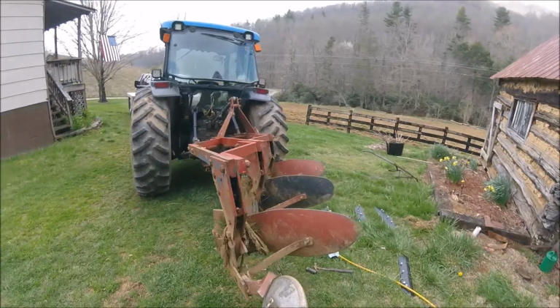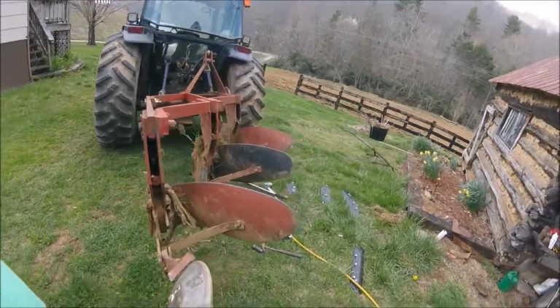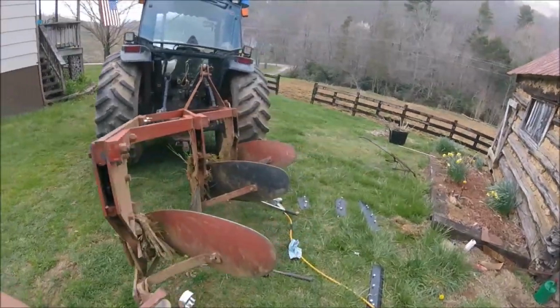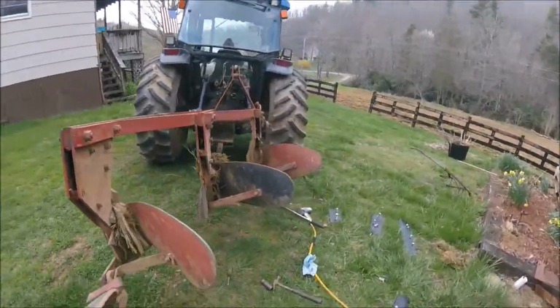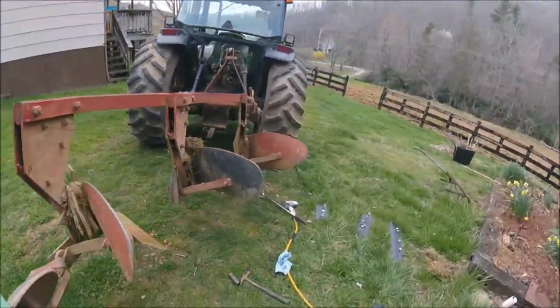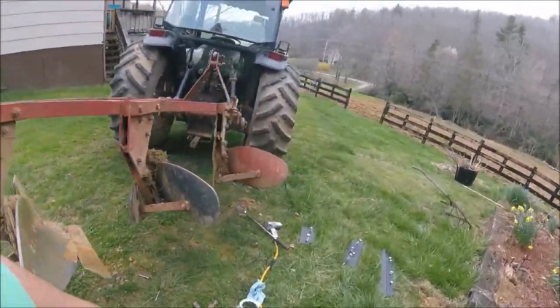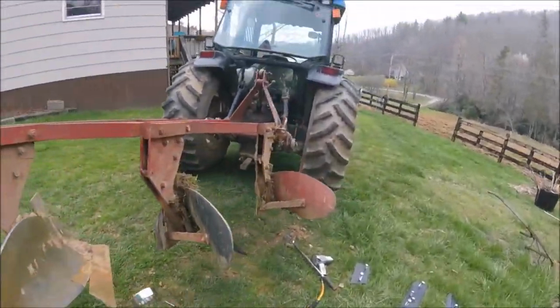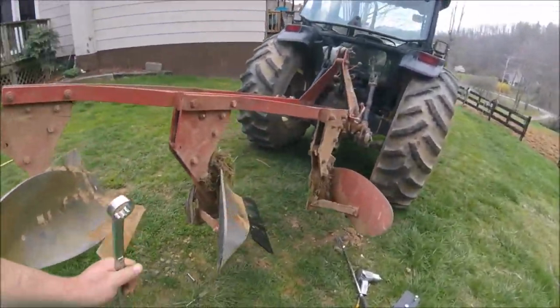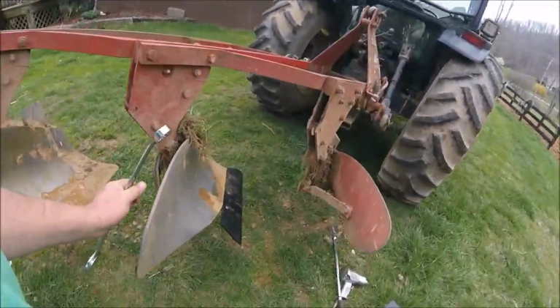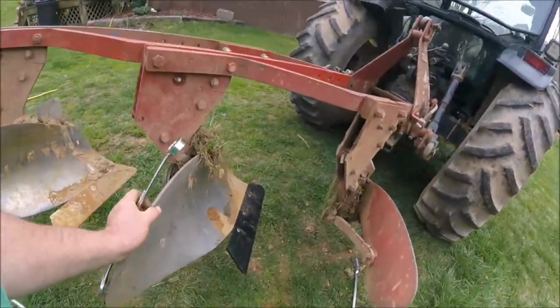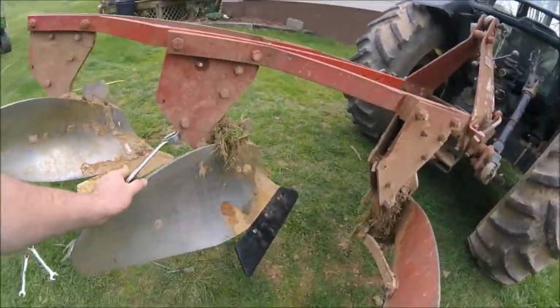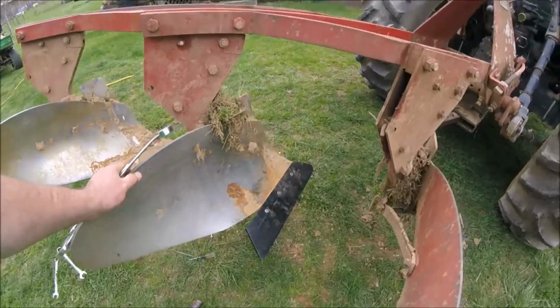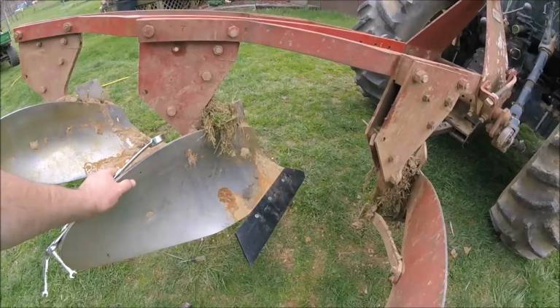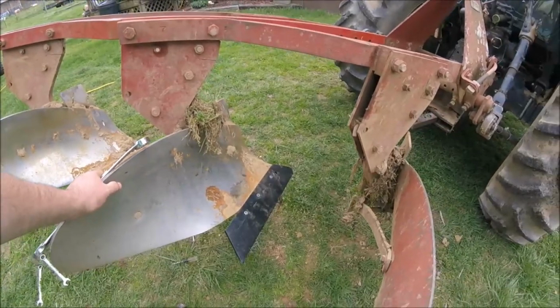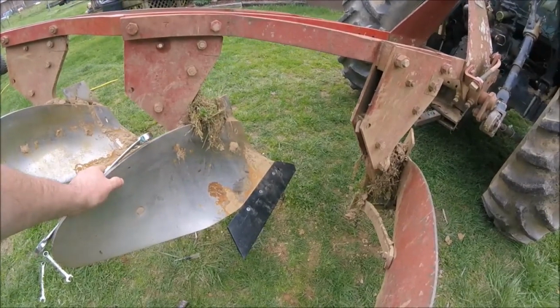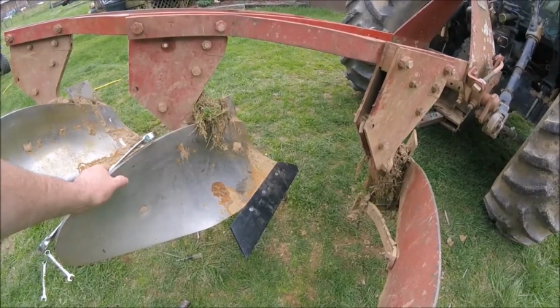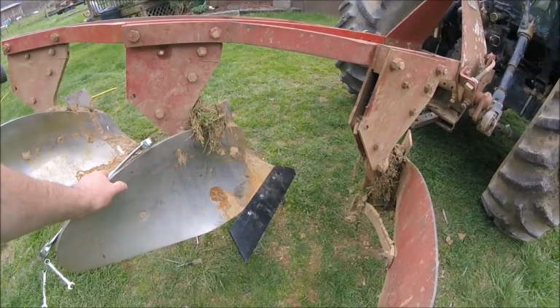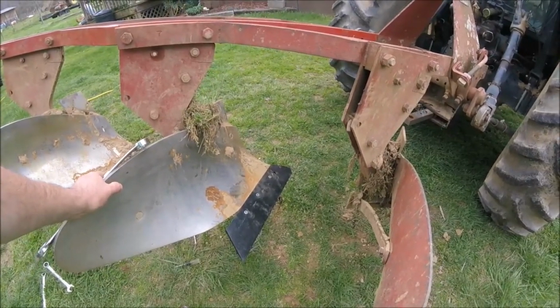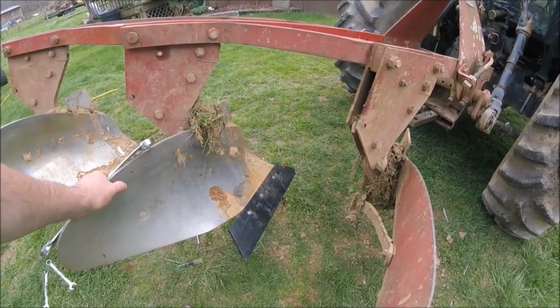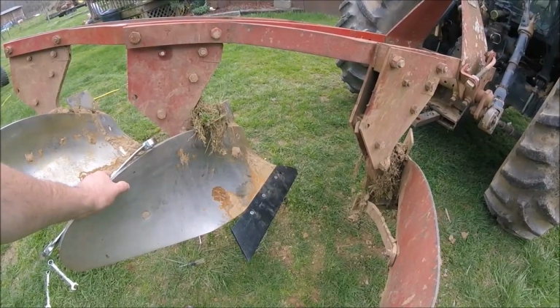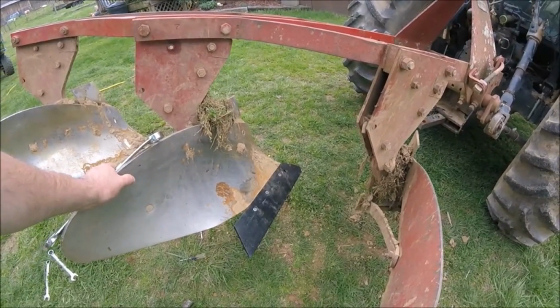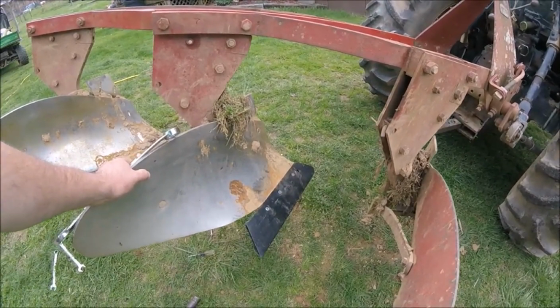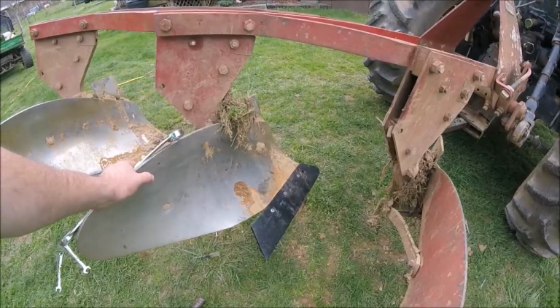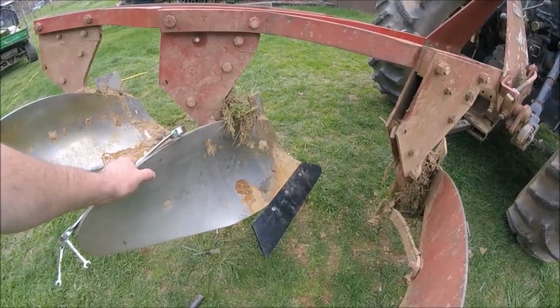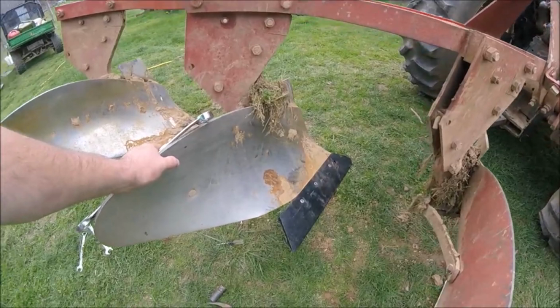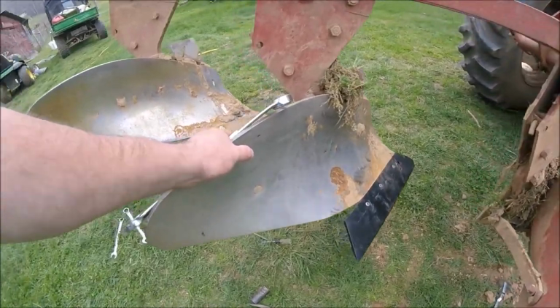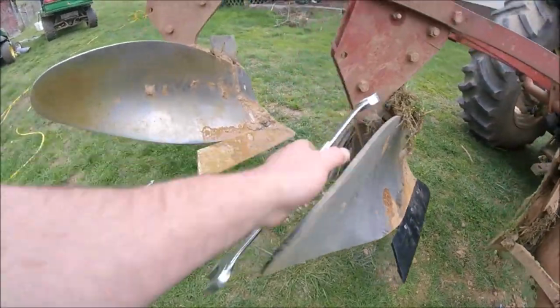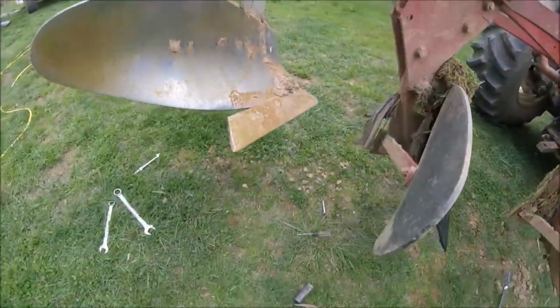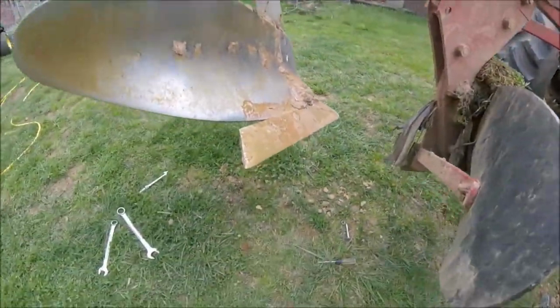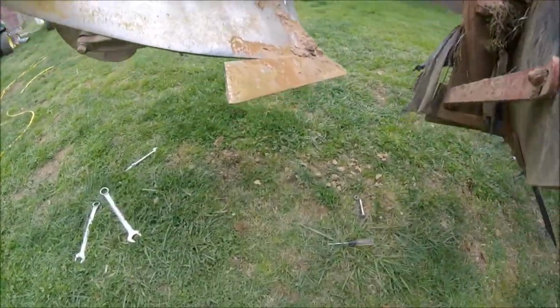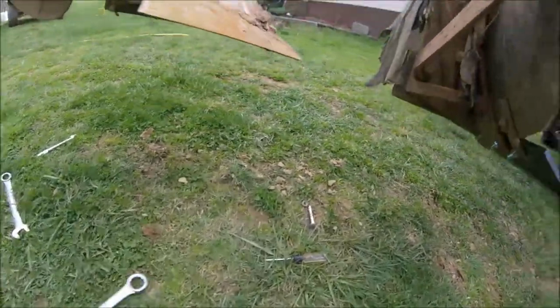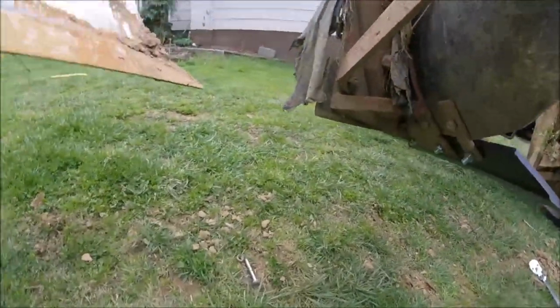Hello everyone, welcome back. We are getting ready to get to the field with the plow, so what we're doing right now is changing some of the wearable parts.